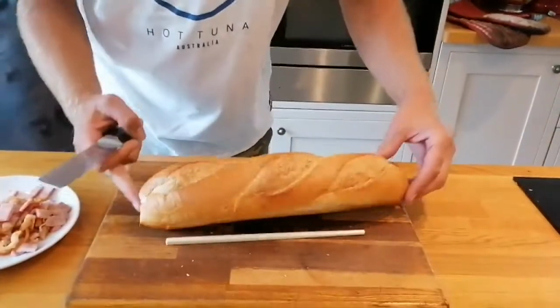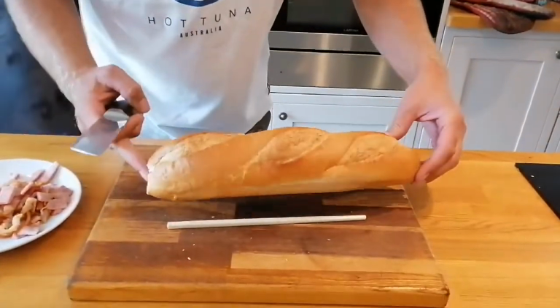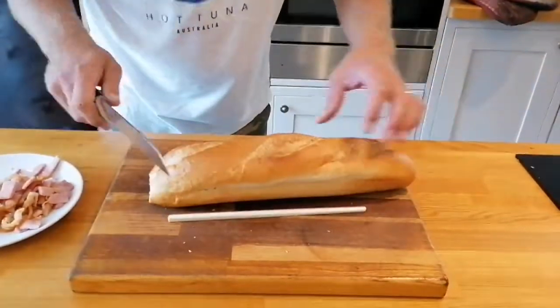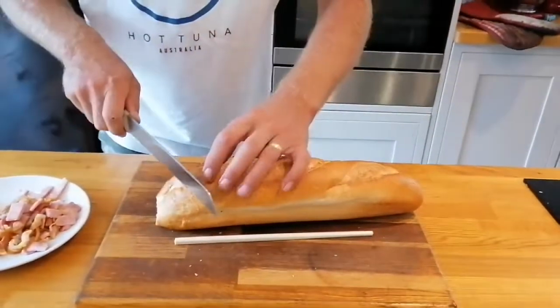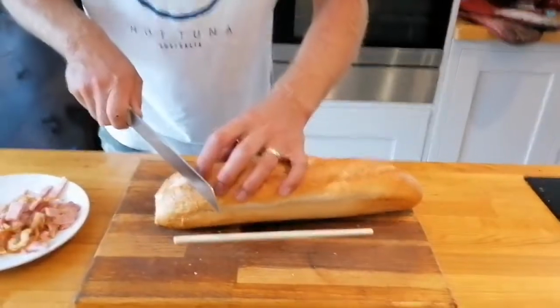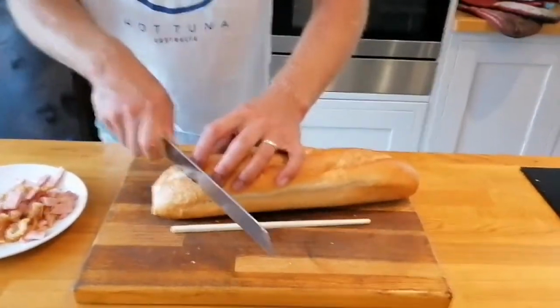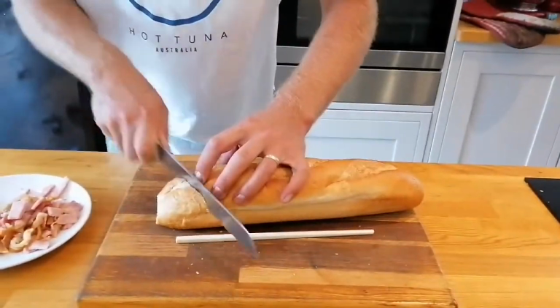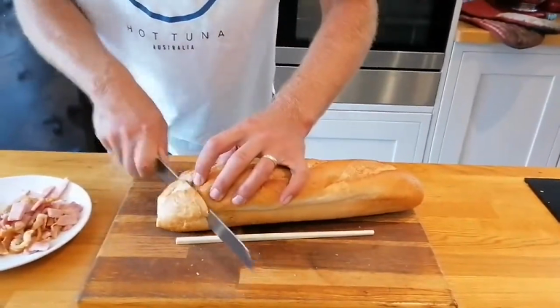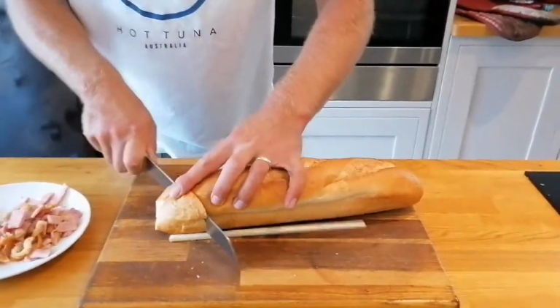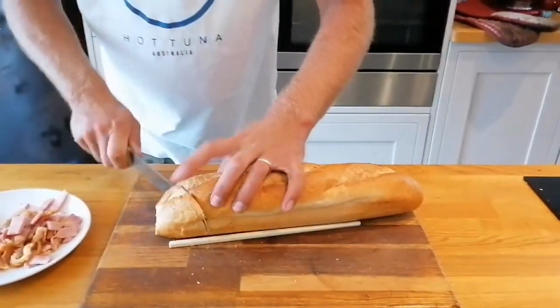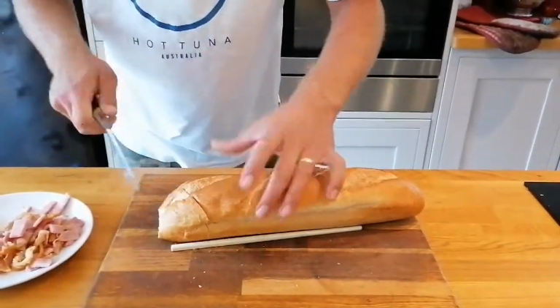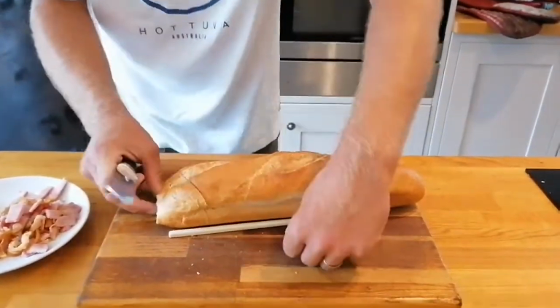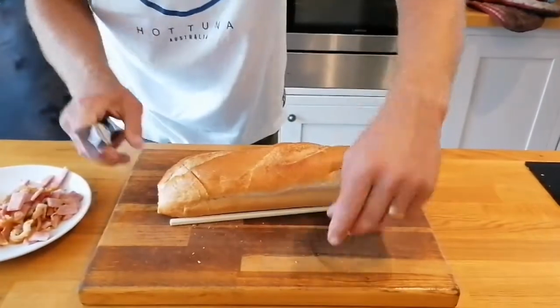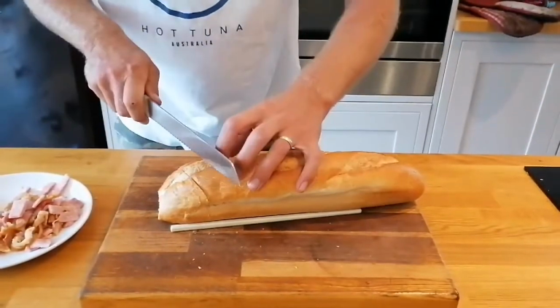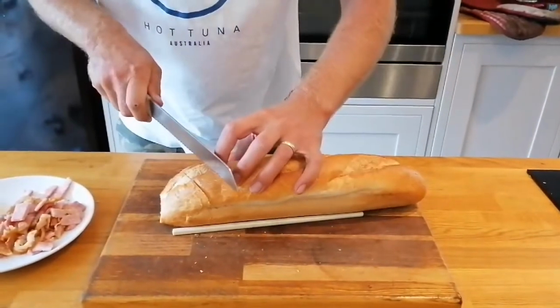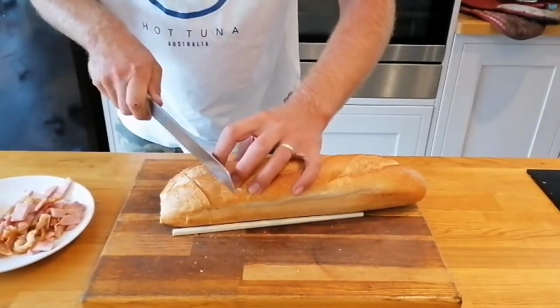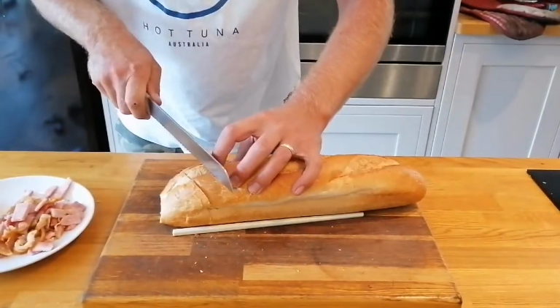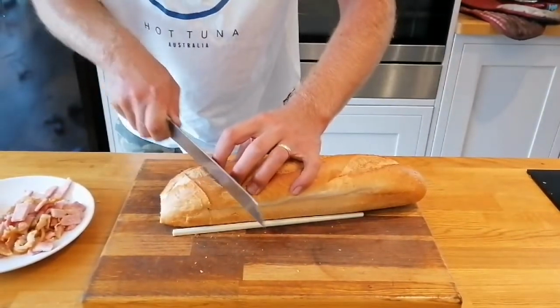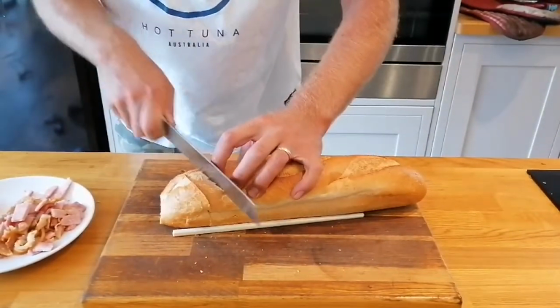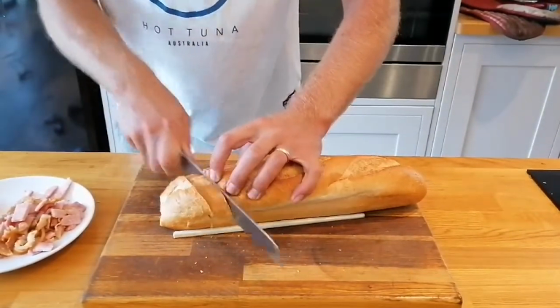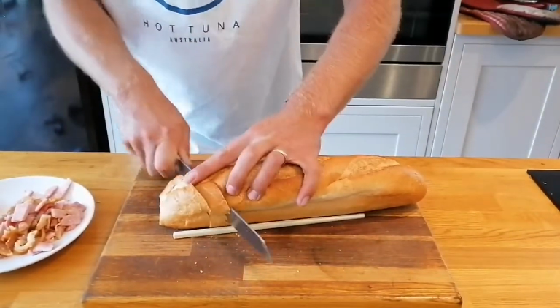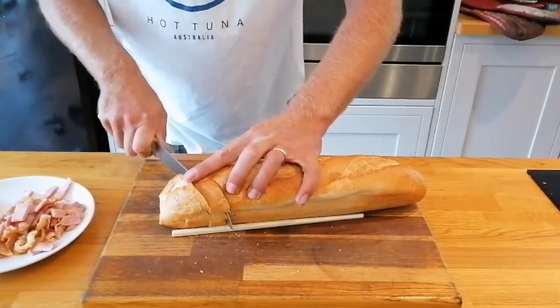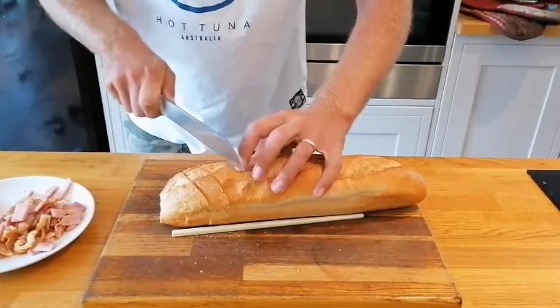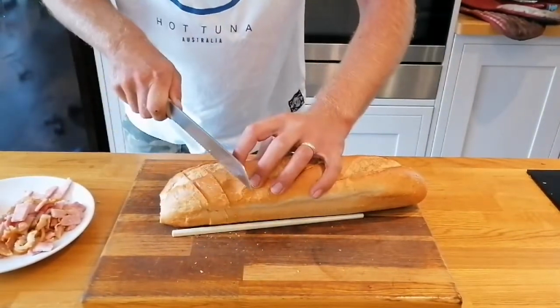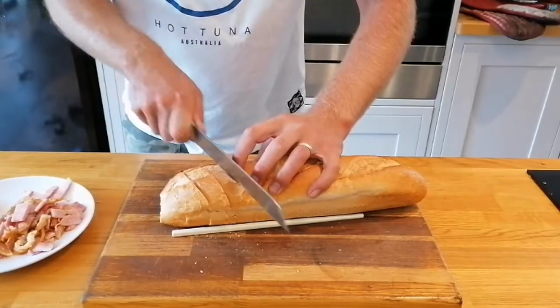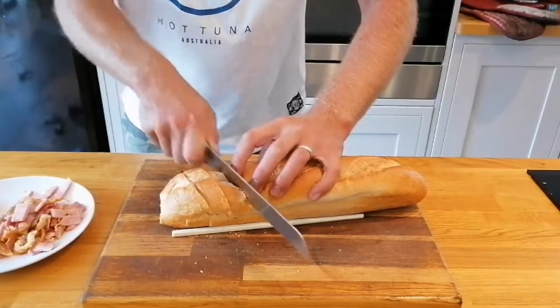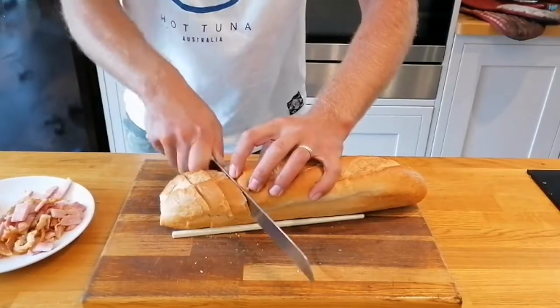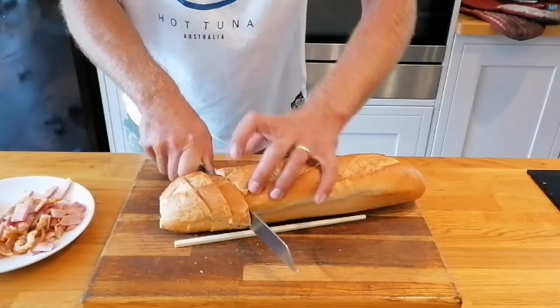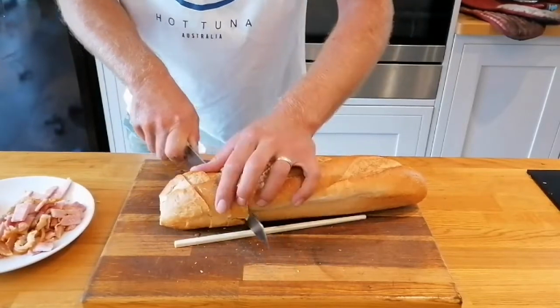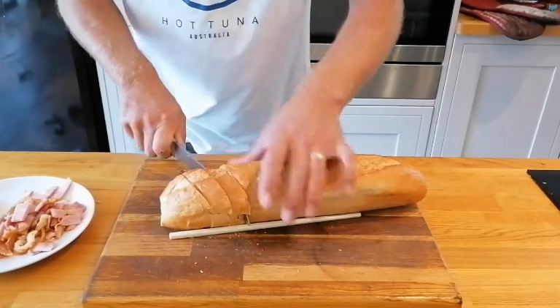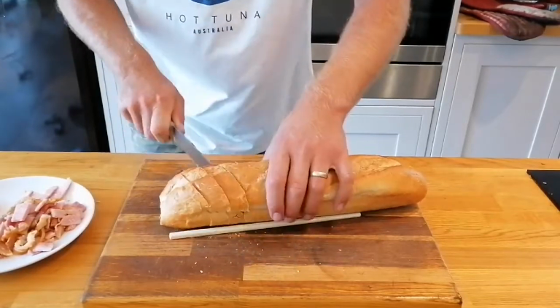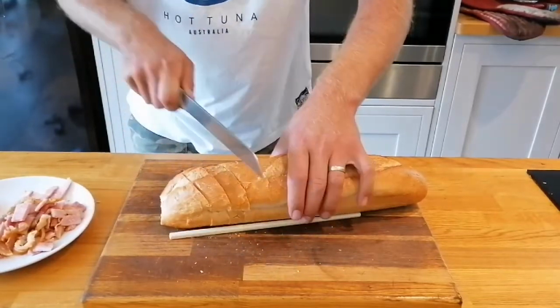I've got myself a French stick, or a baguette, and I'm just going to slice it. I've got two chopsticks, one either side, just to stop me cutting all the way through. I'm just going to do that all the way down until we get to the end.